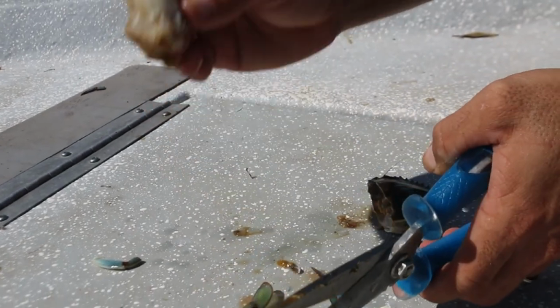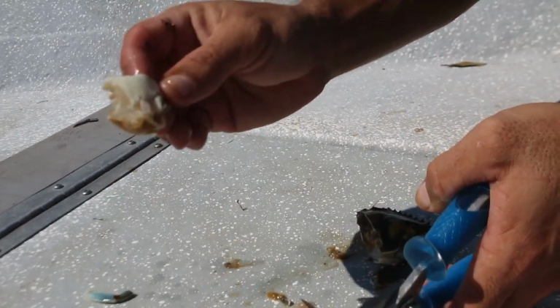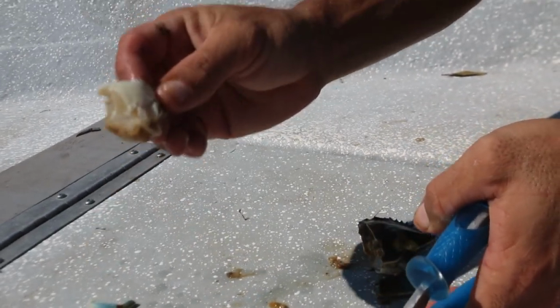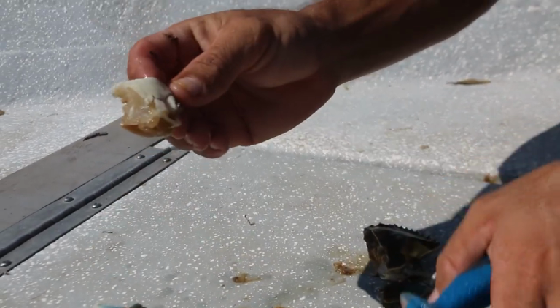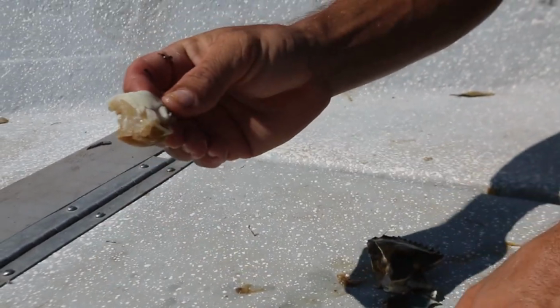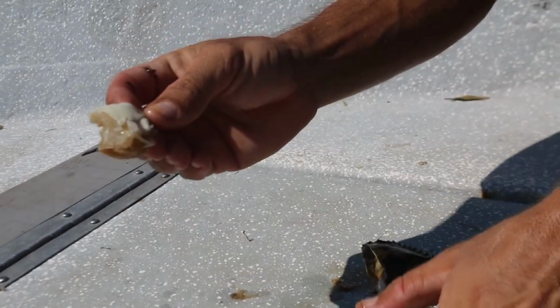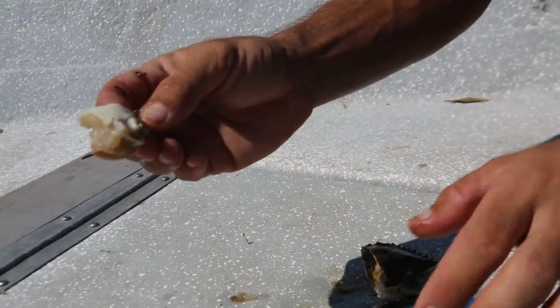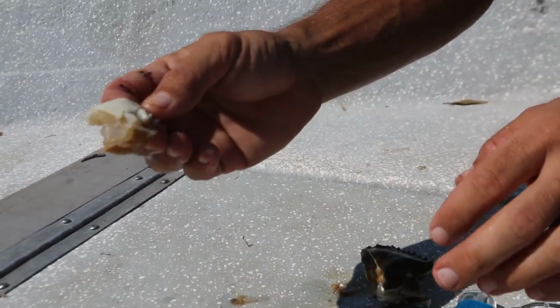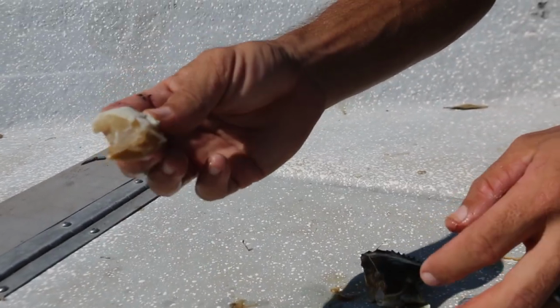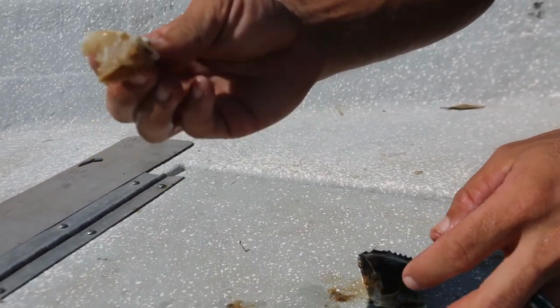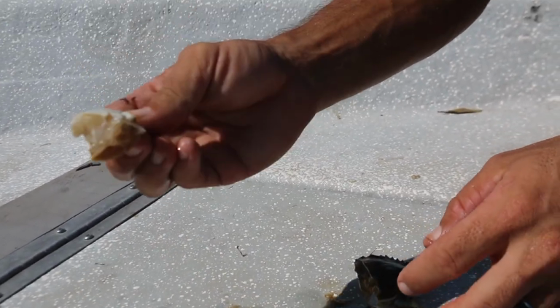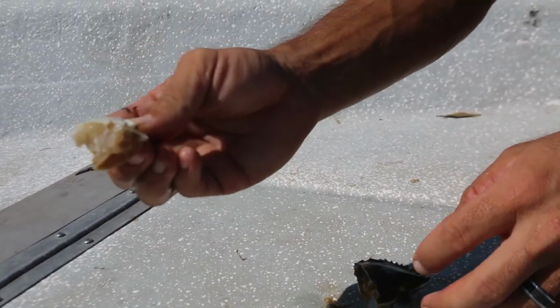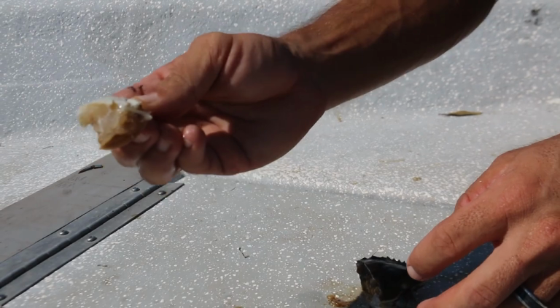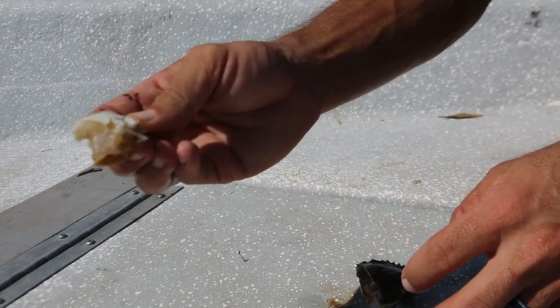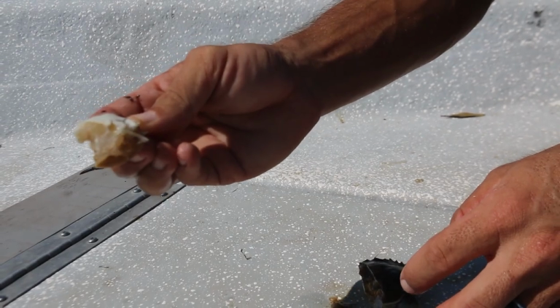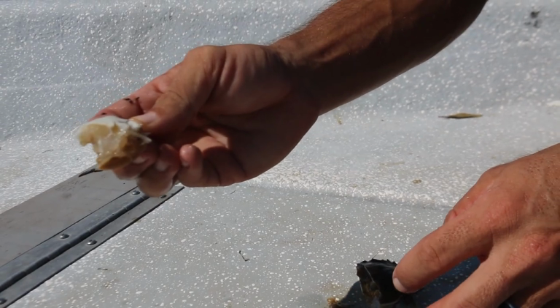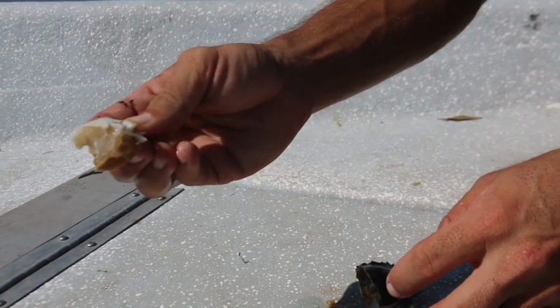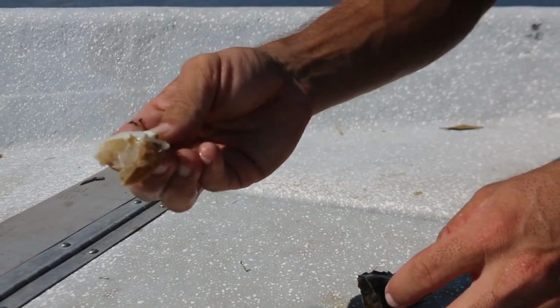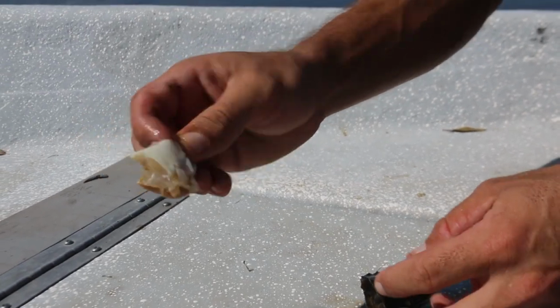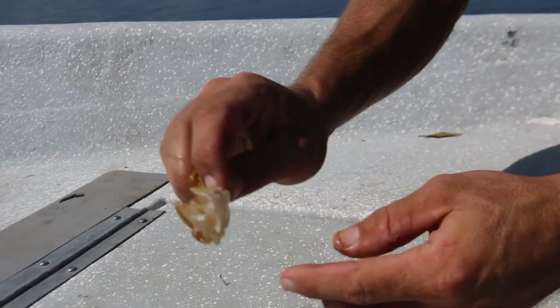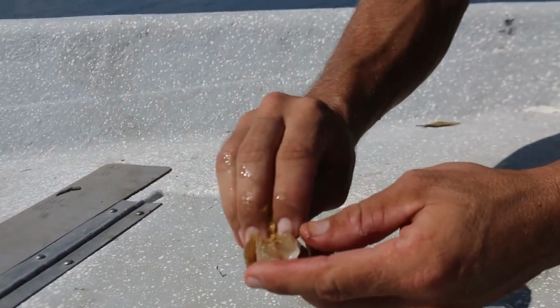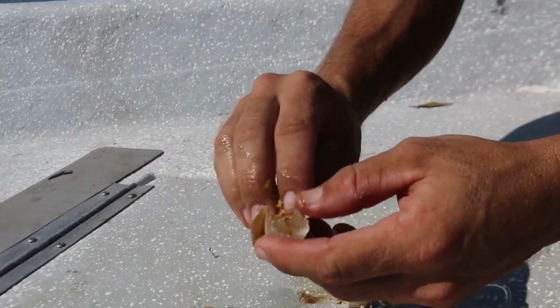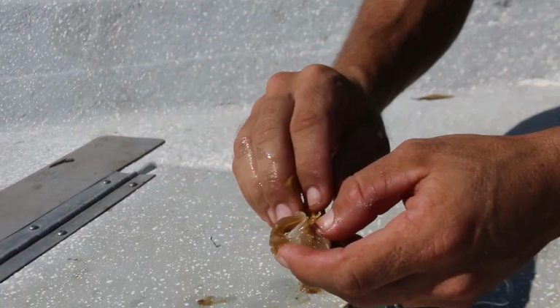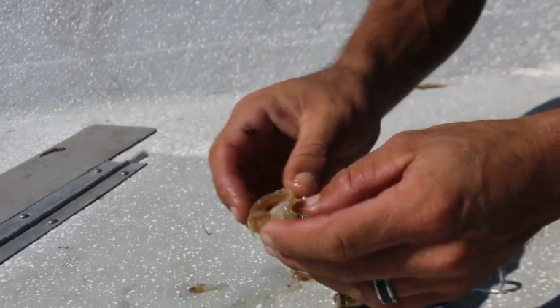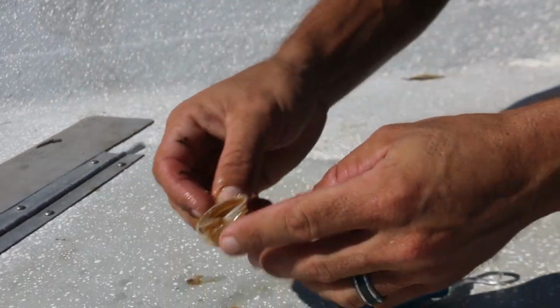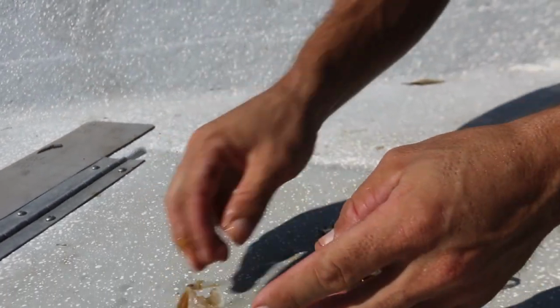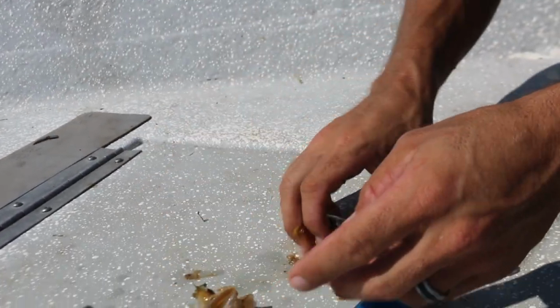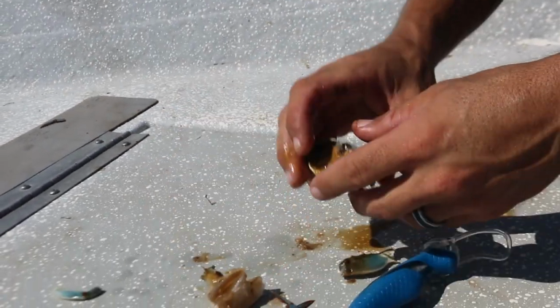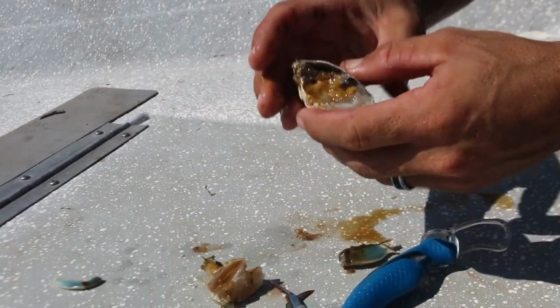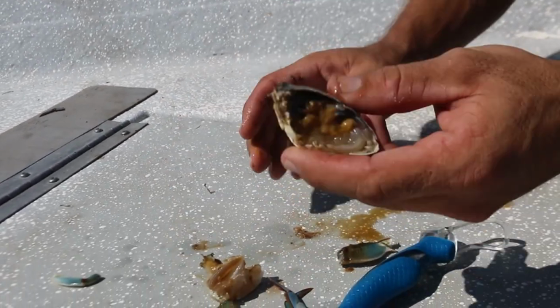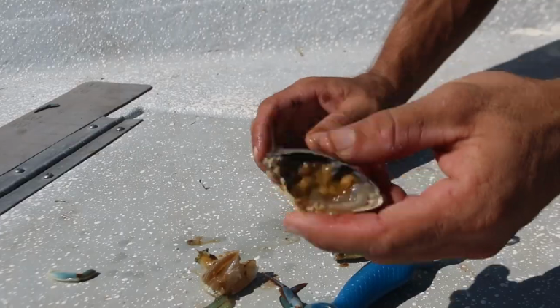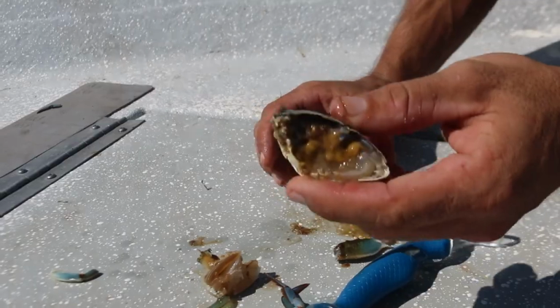First I'm going to be using this today for slot redfish in the creeks, and then later on we're going to go out and see if we can find a big redfish with a half of a blue crab.